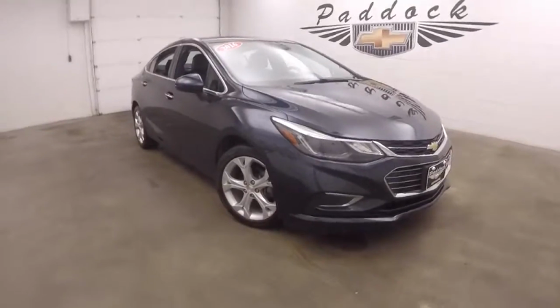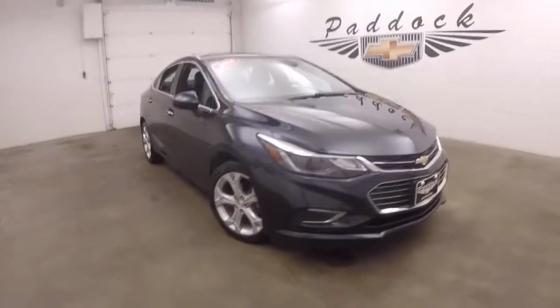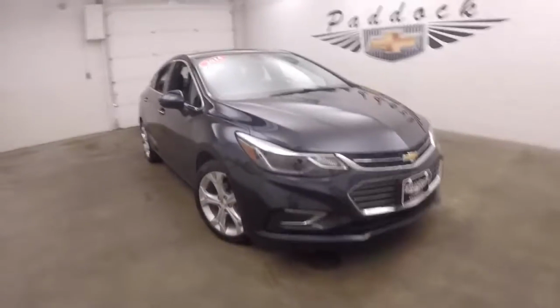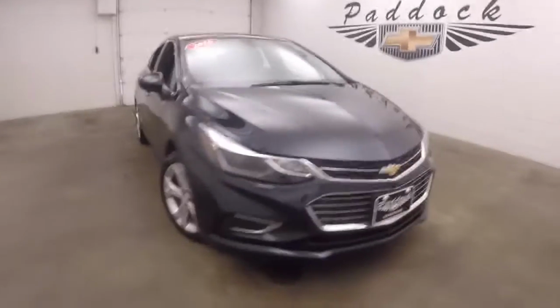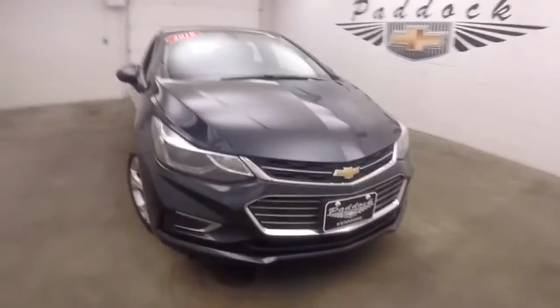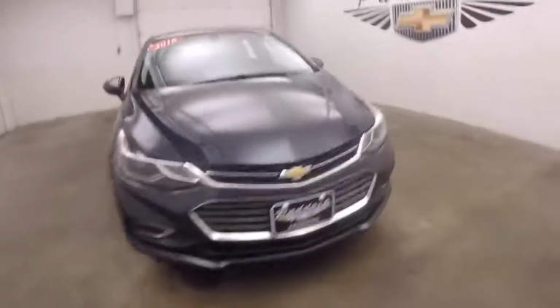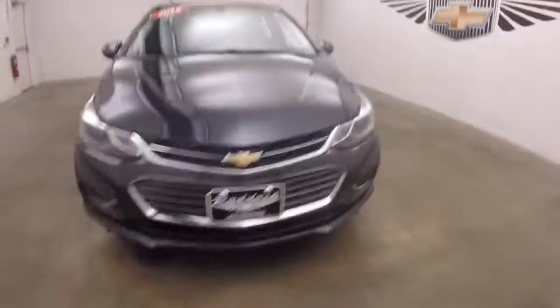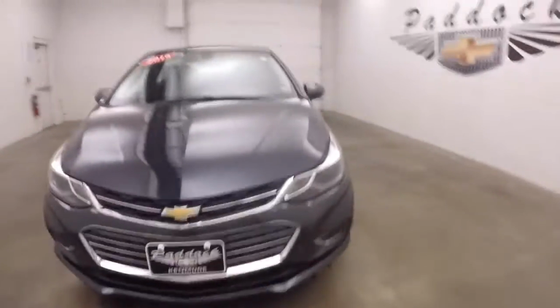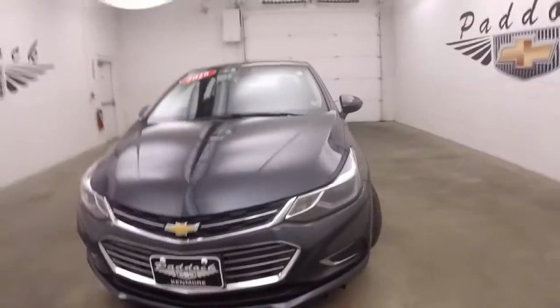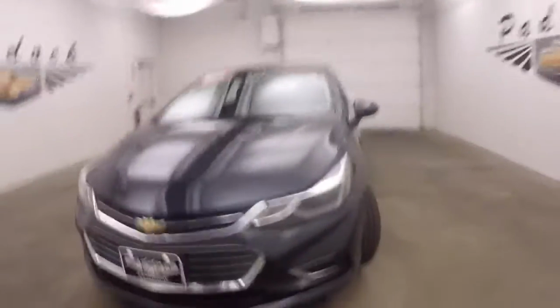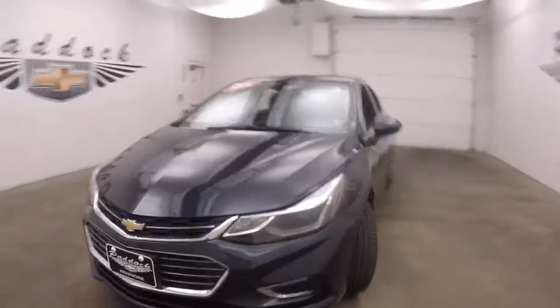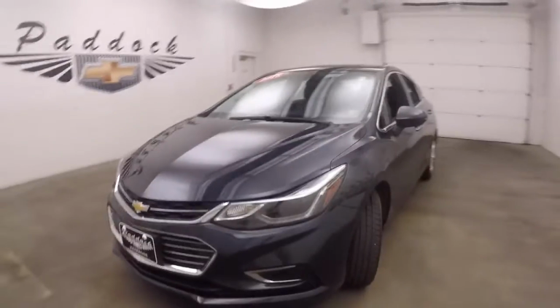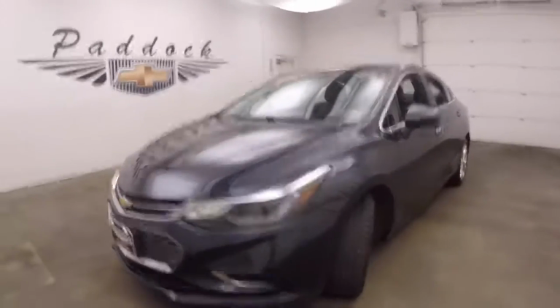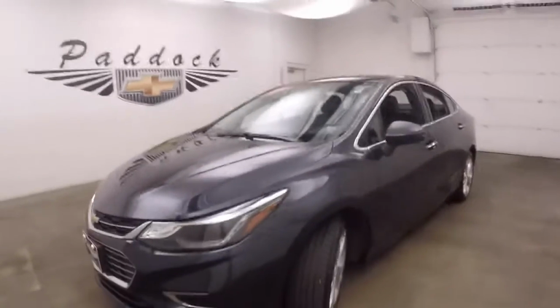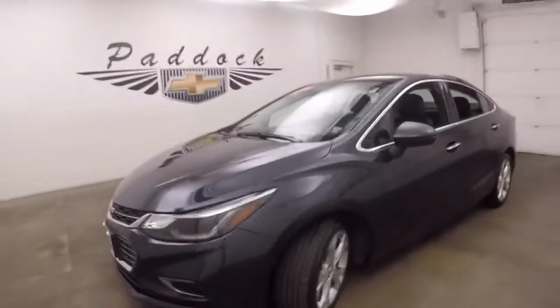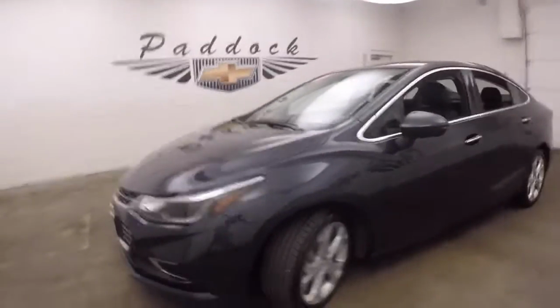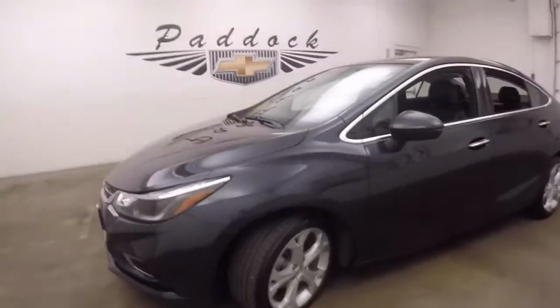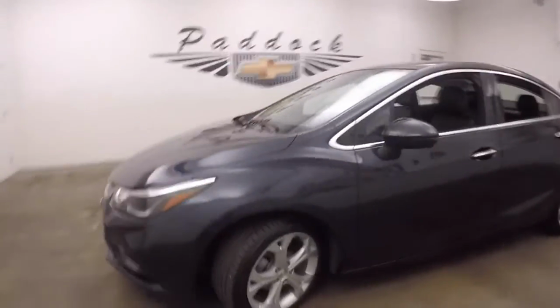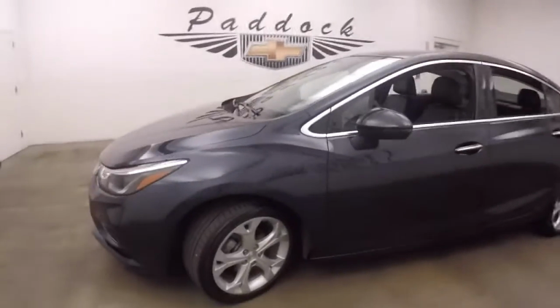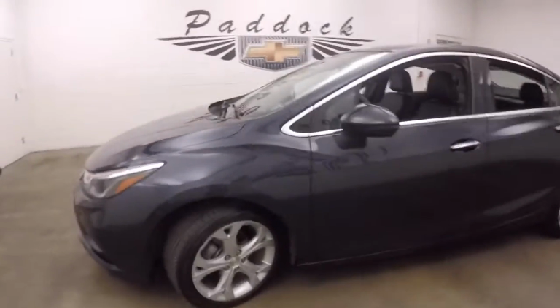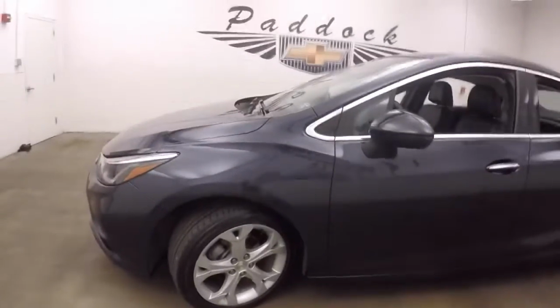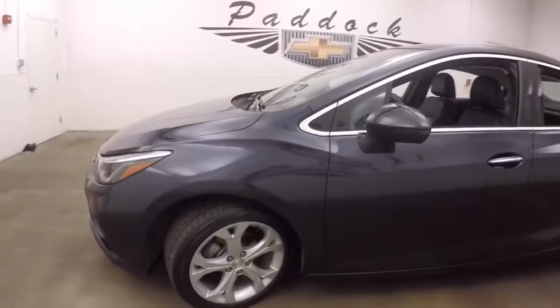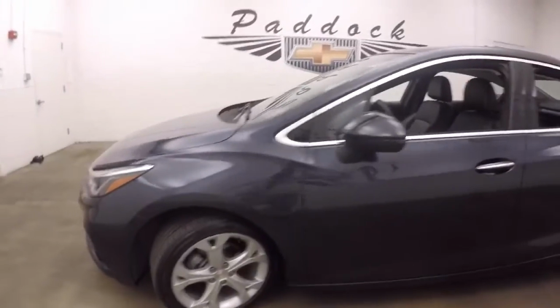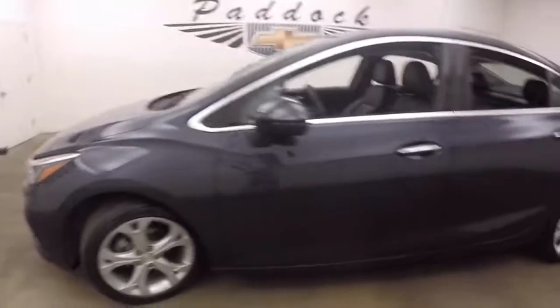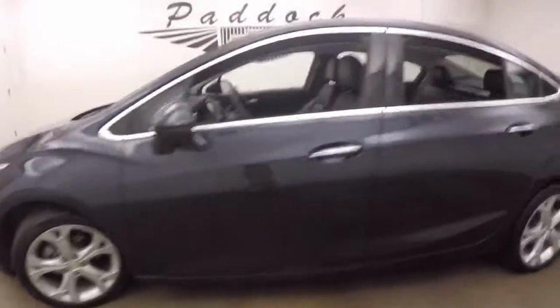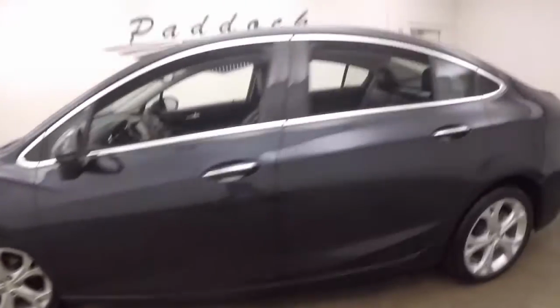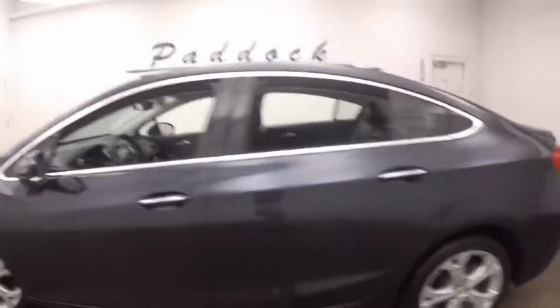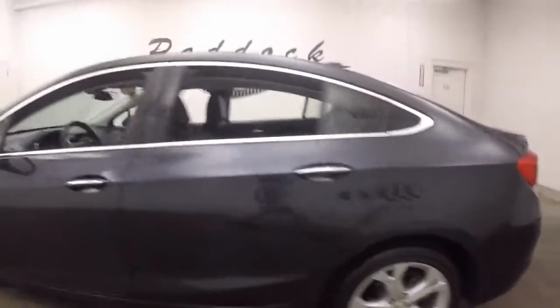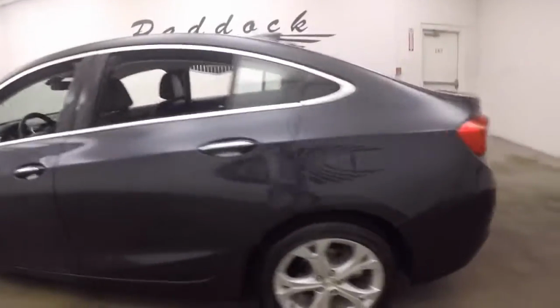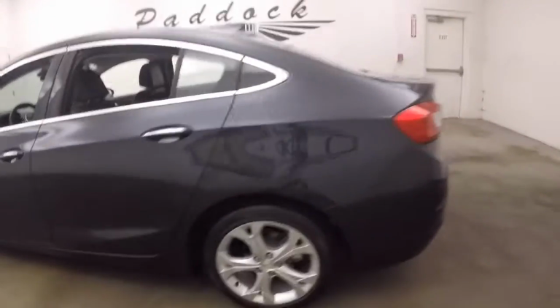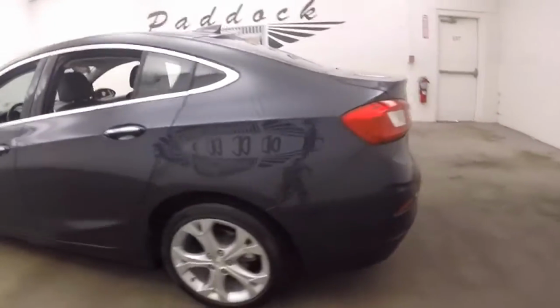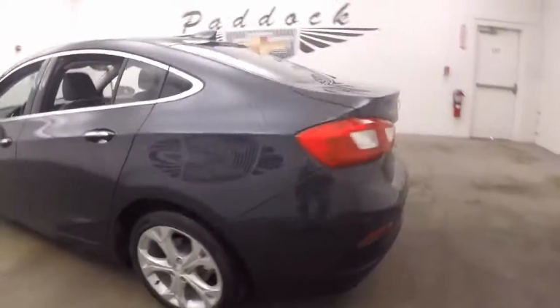2016 Chevy Cruze, Premier Edition. This is Blu-Ray metallic paint — very dark blue, almost looks black. Nice alloy wheels and good tires.